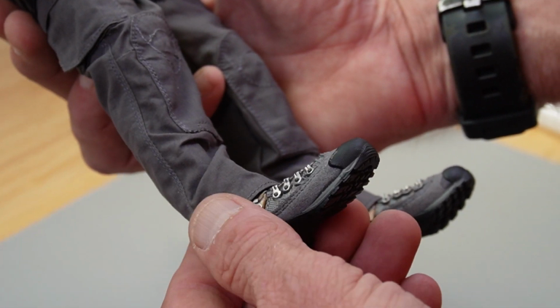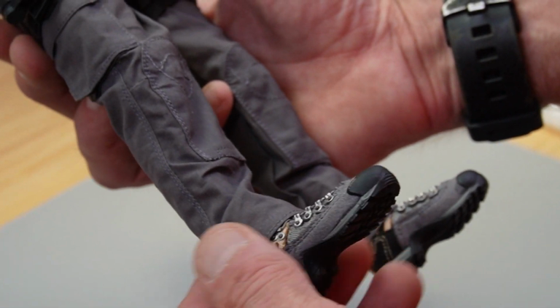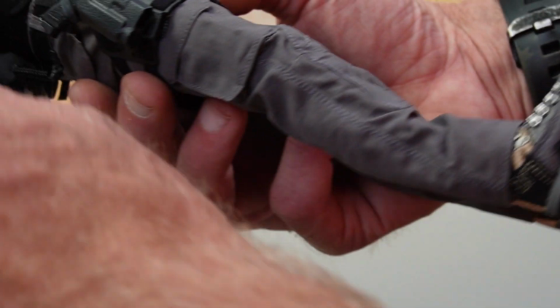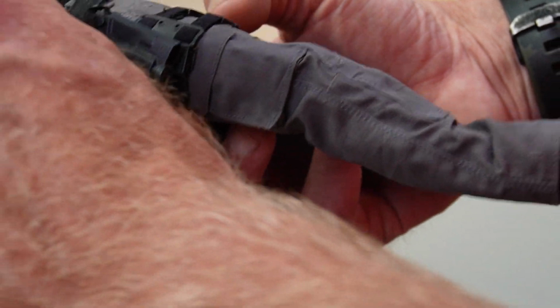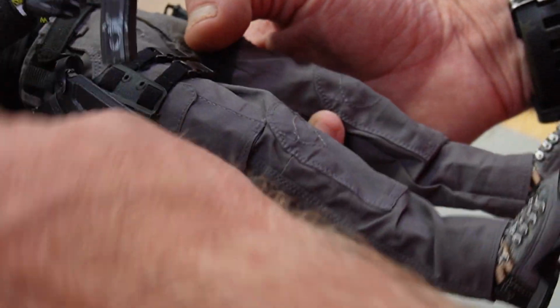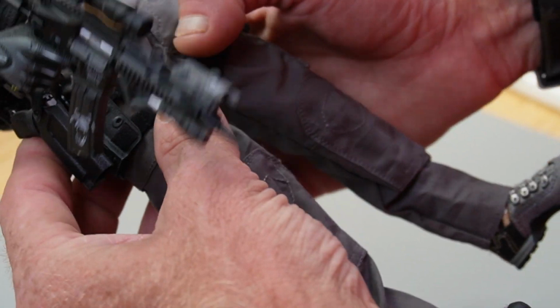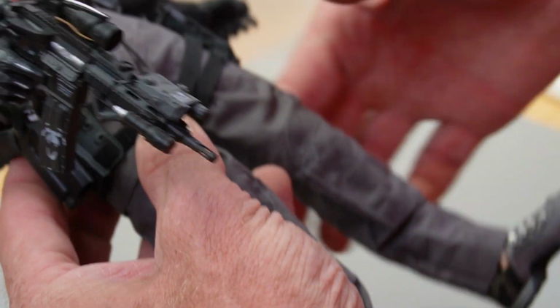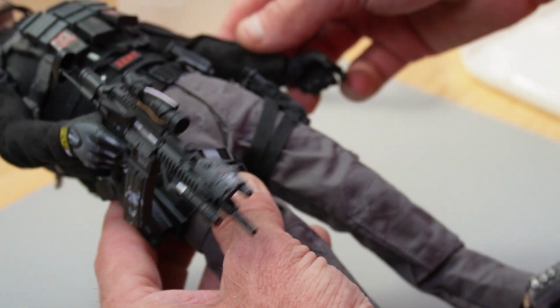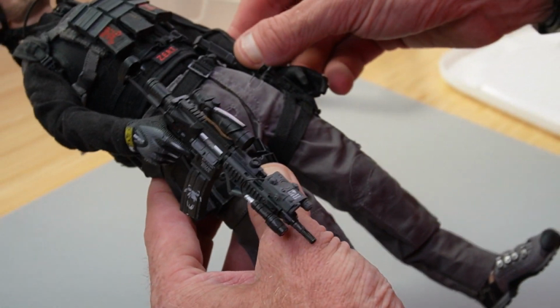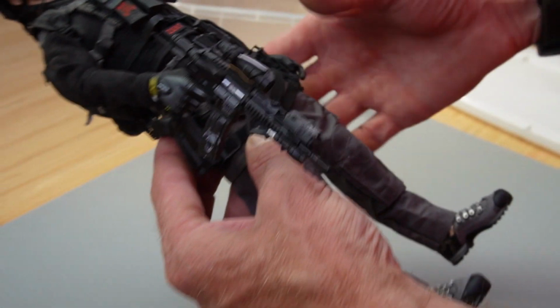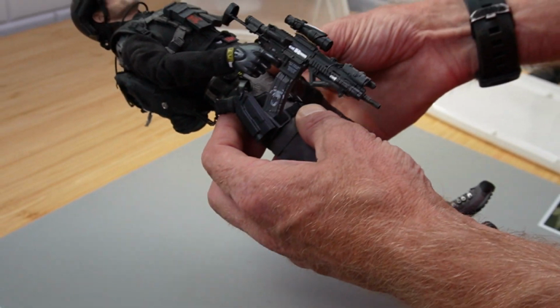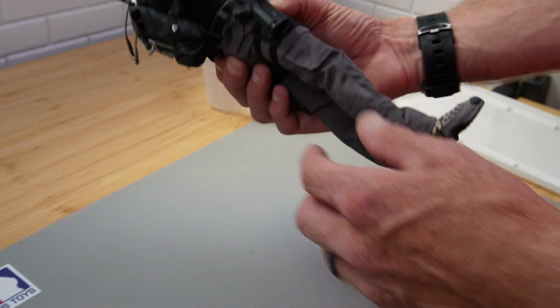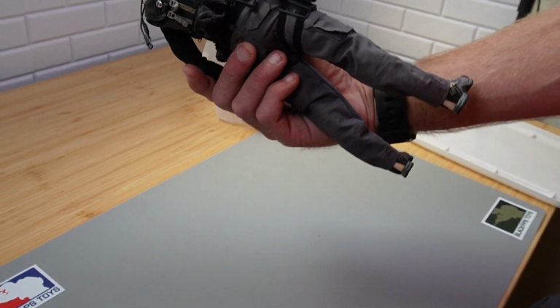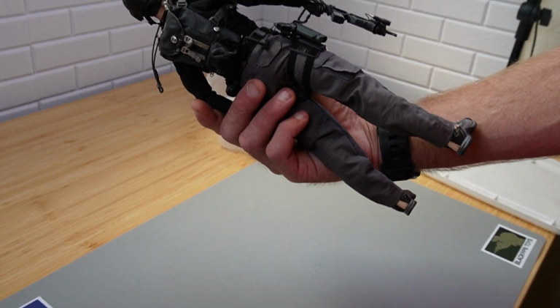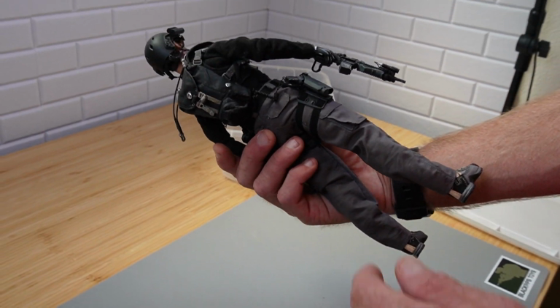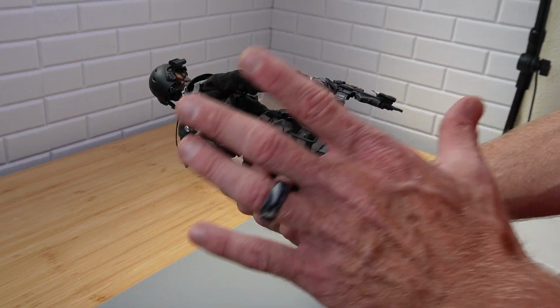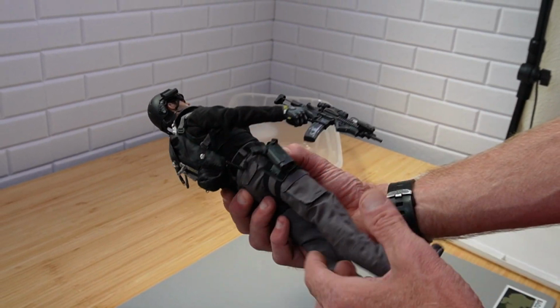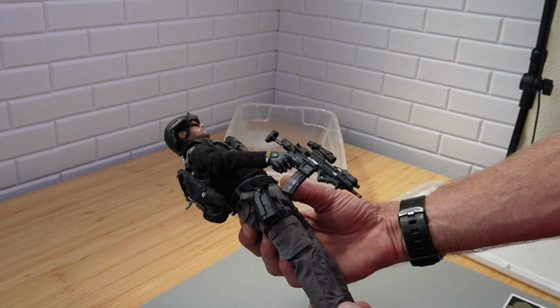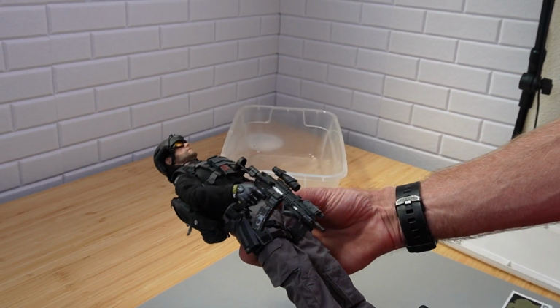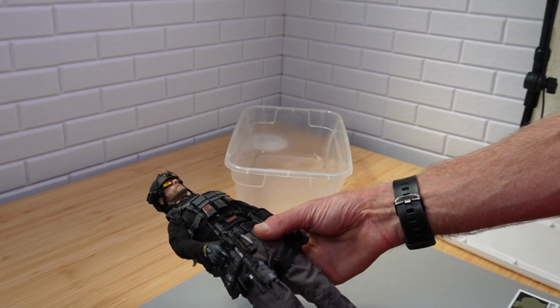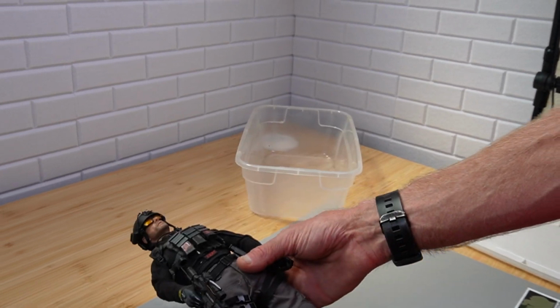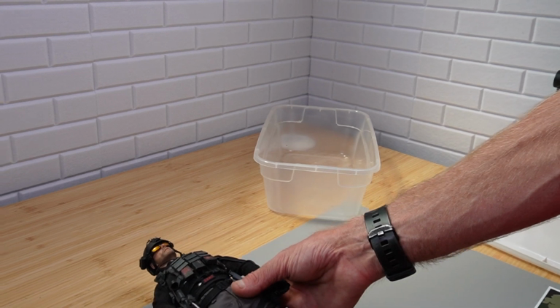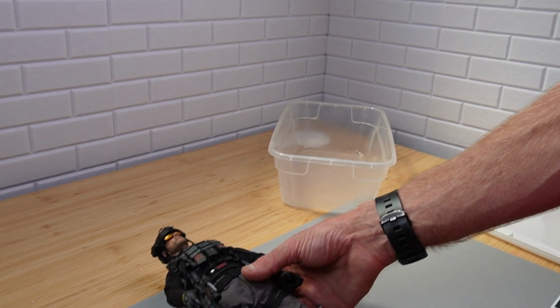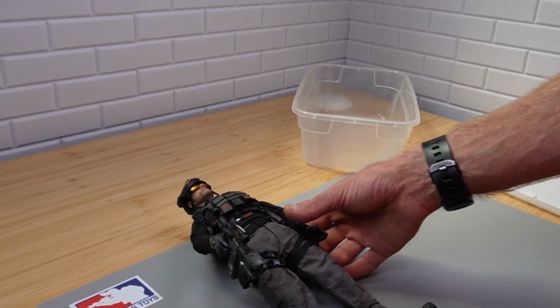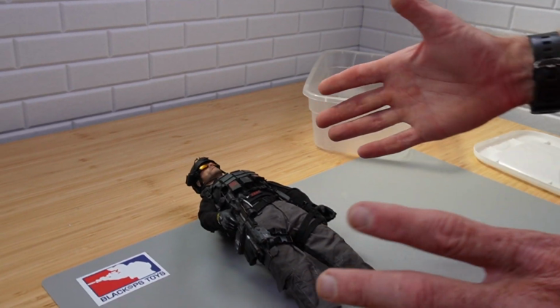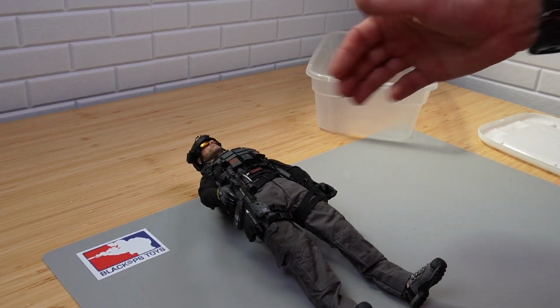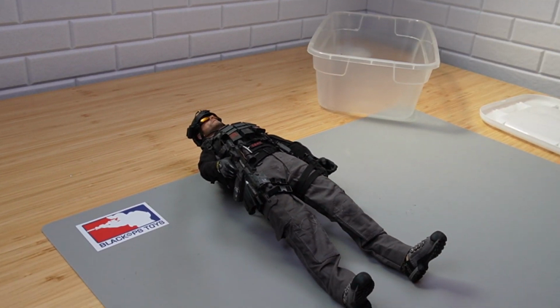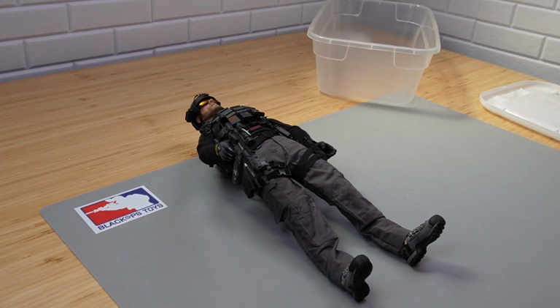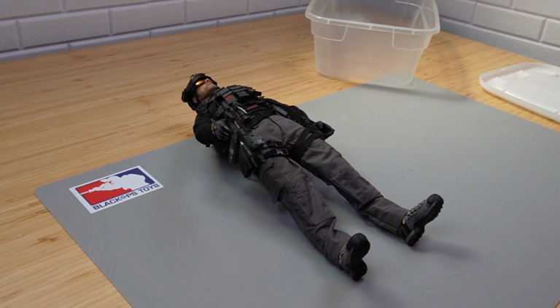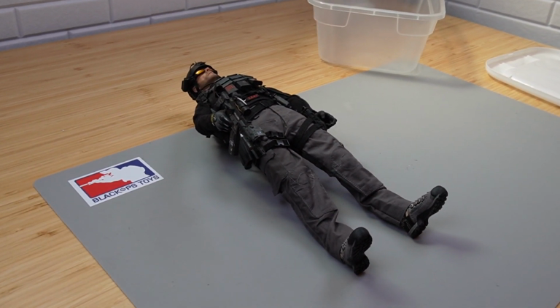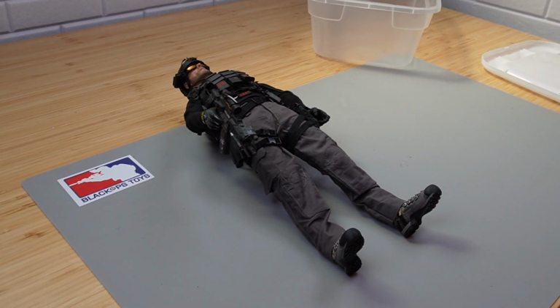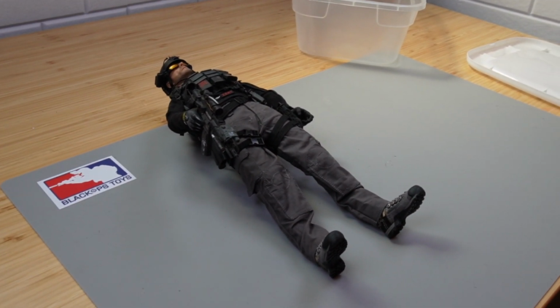So all in all, kind of a cool figure. I could definitely add a couple things to it to make it pop, but still relevant in today's times.